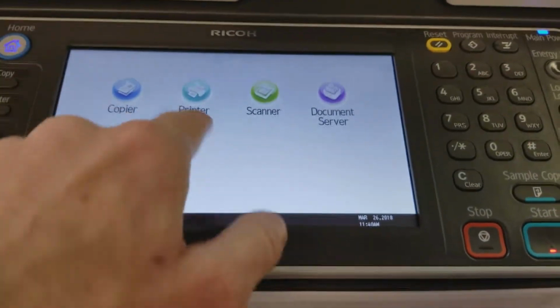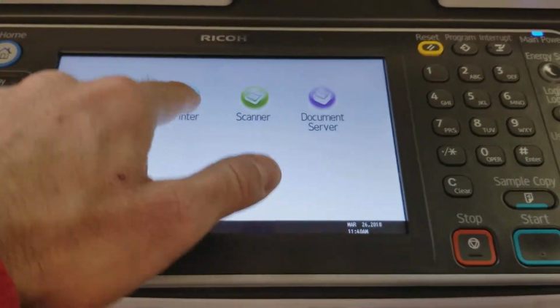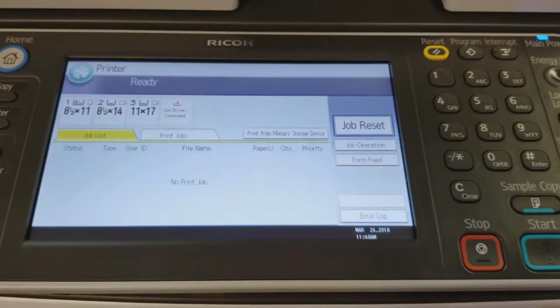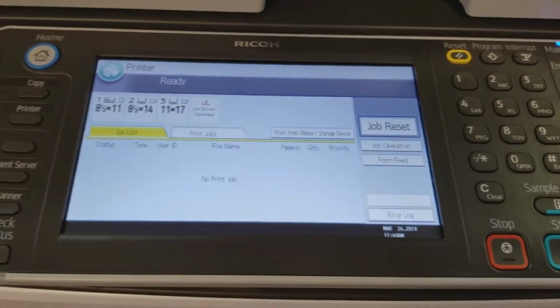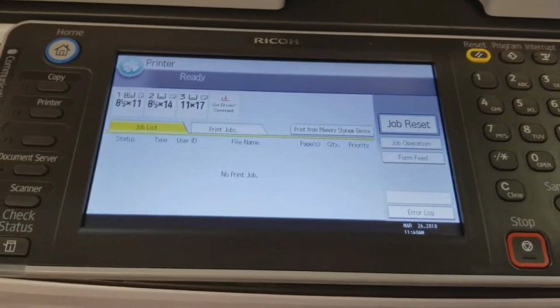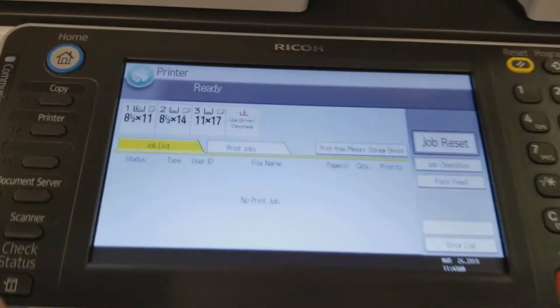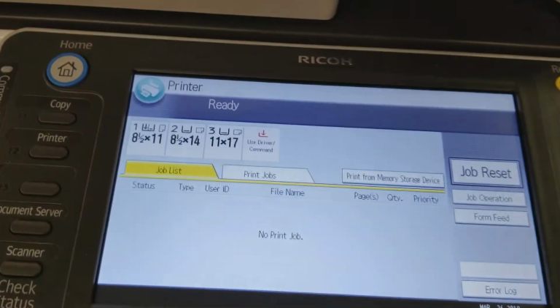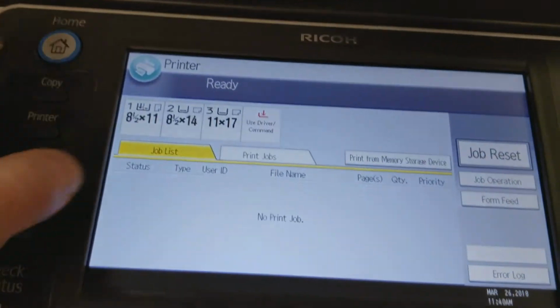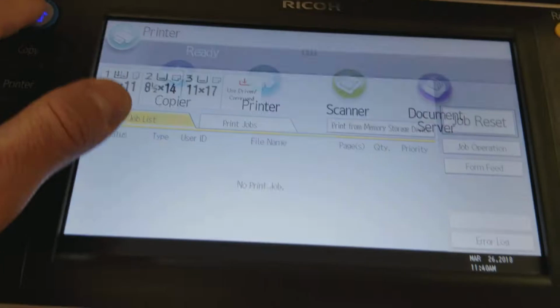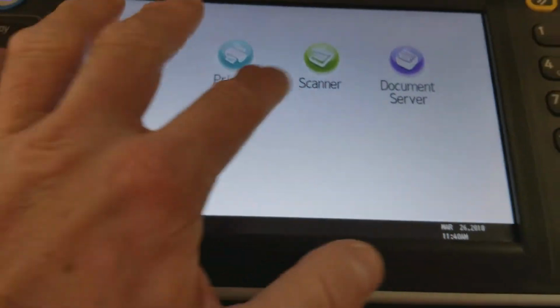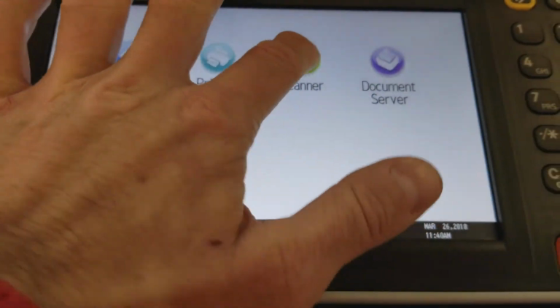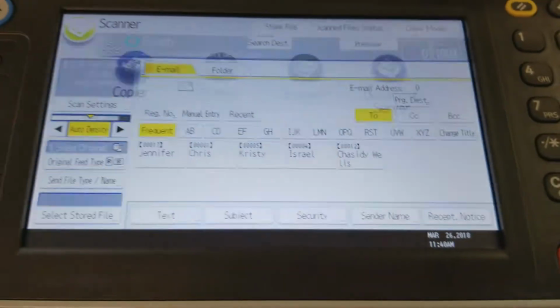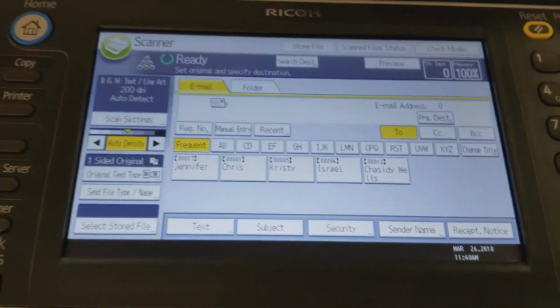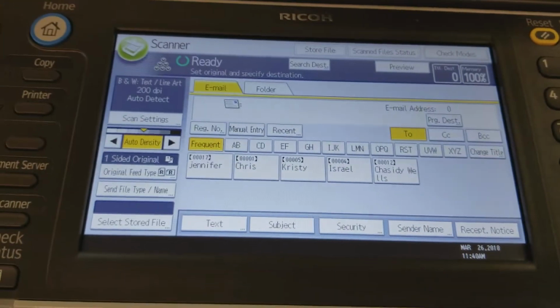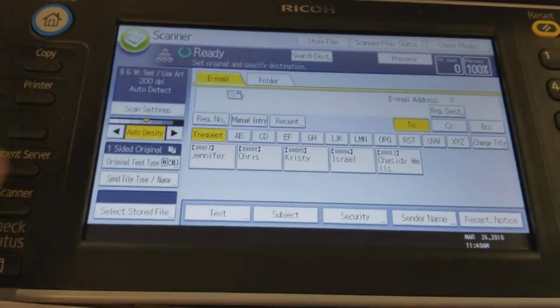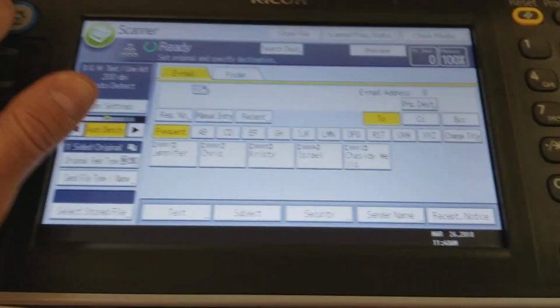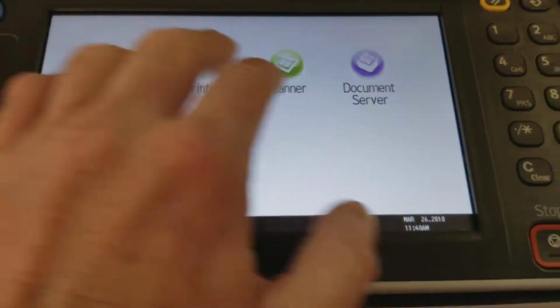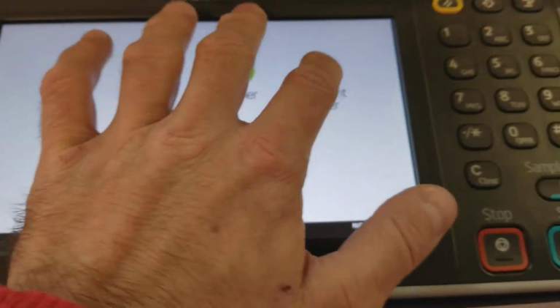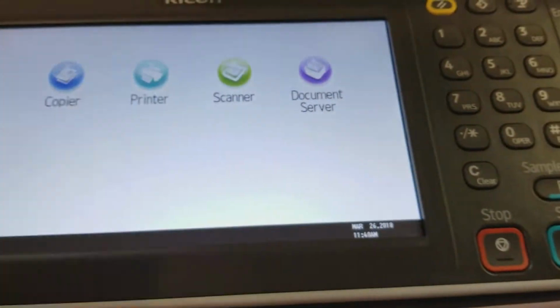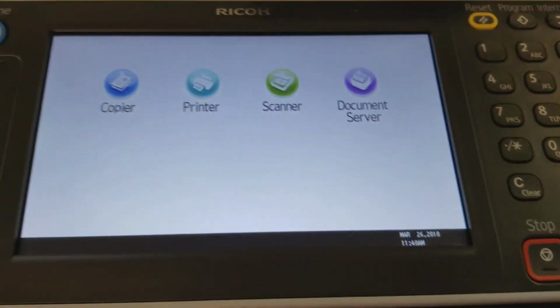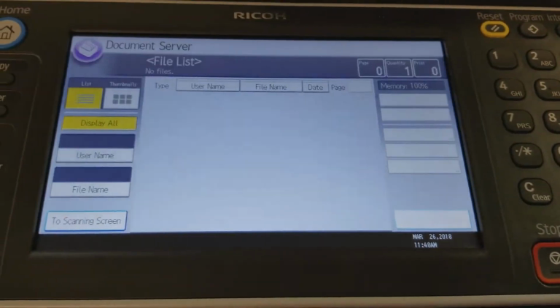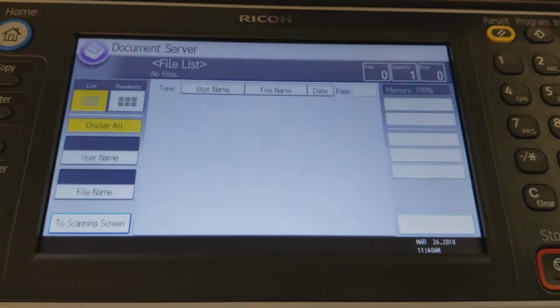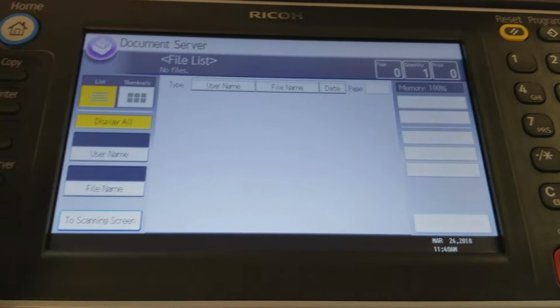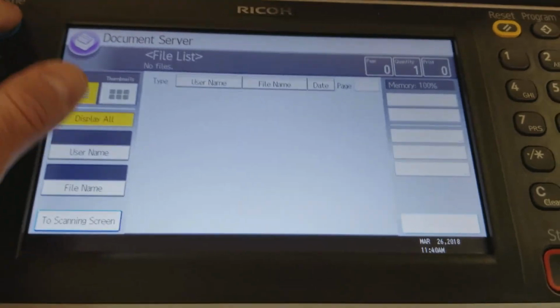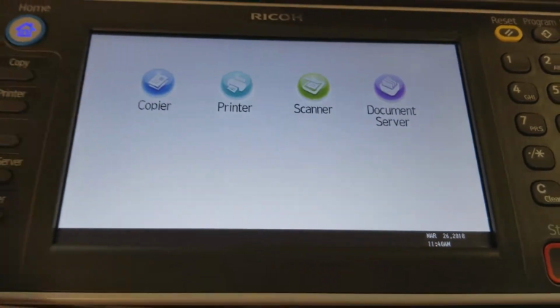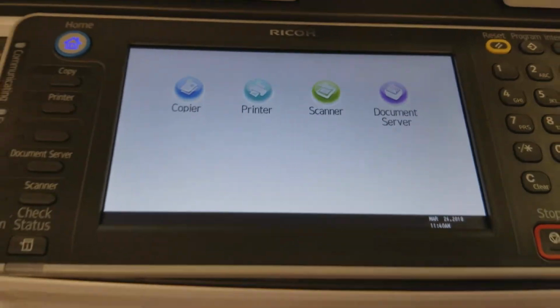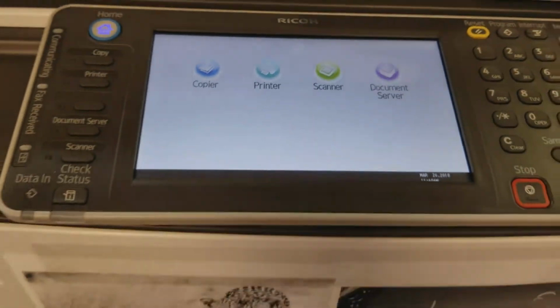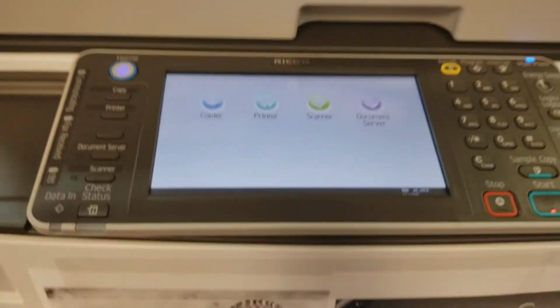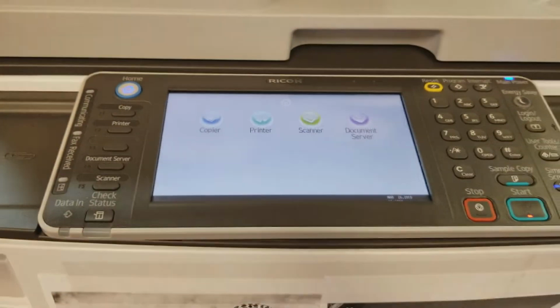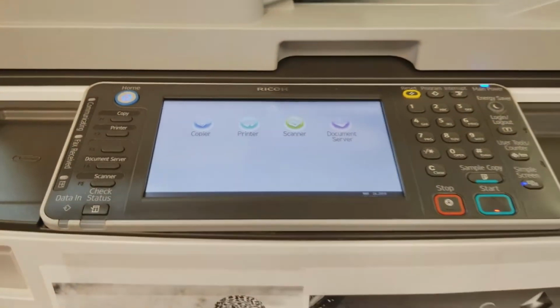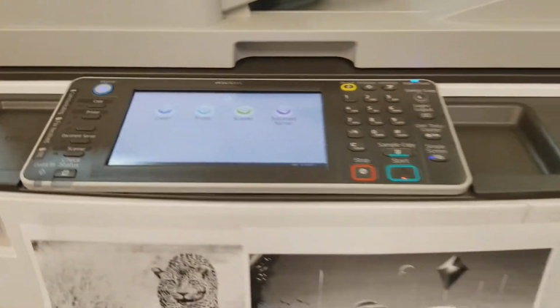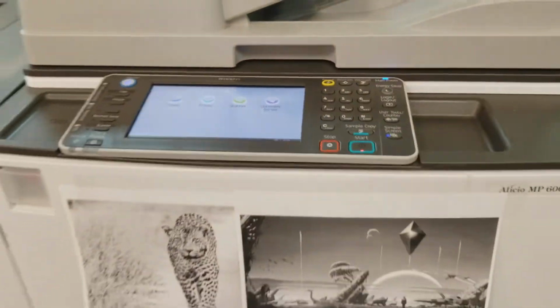Let's see the printer functions: scanner, document server. So this is a highly efficient machine.